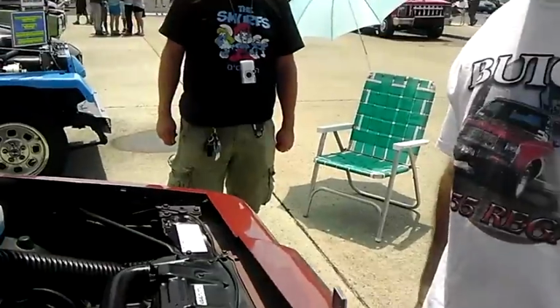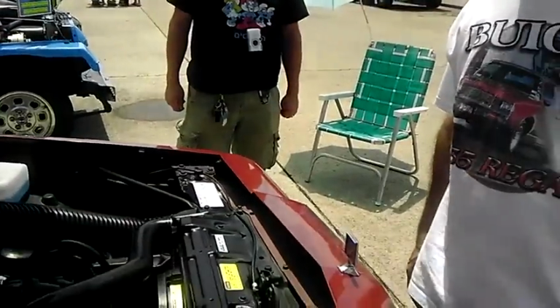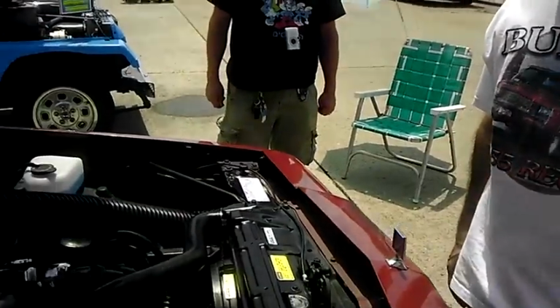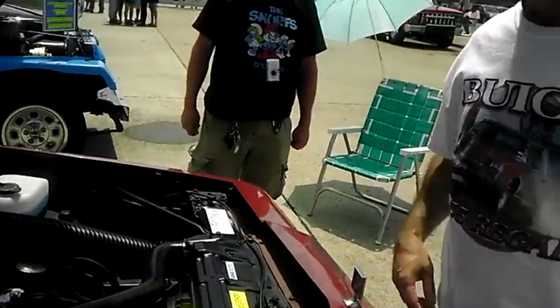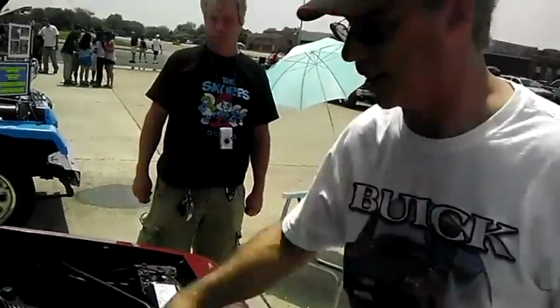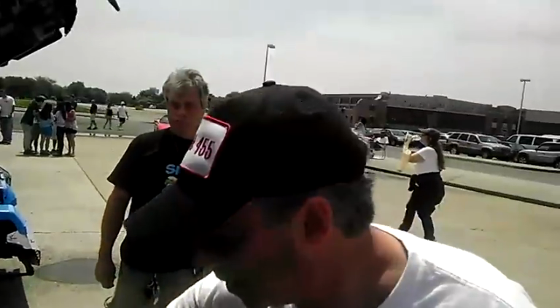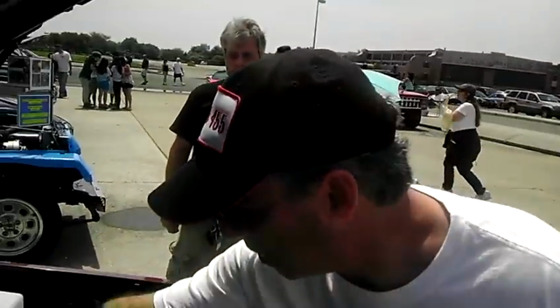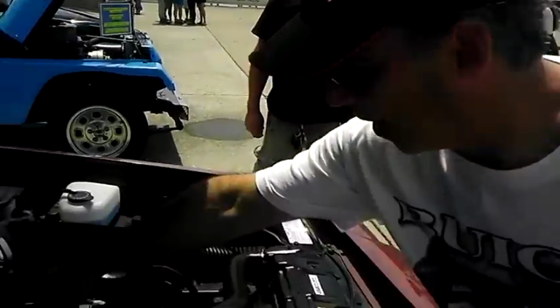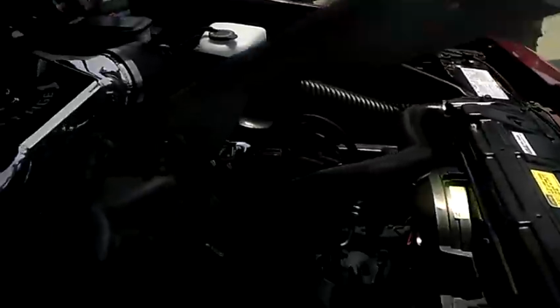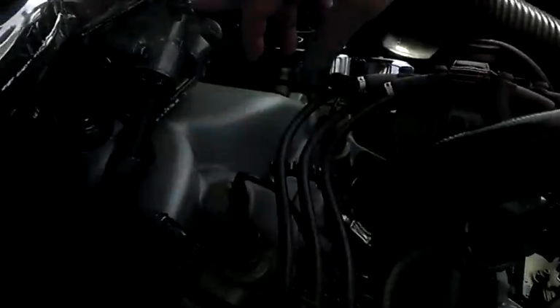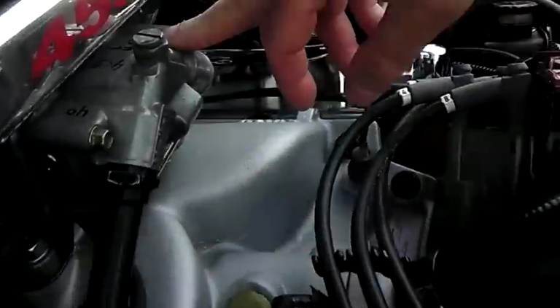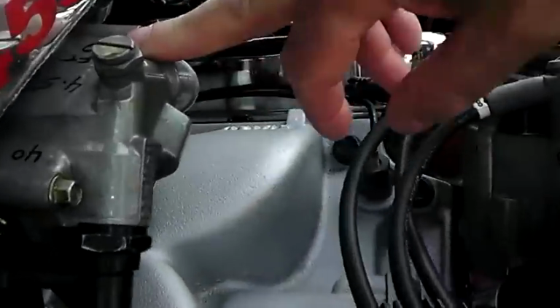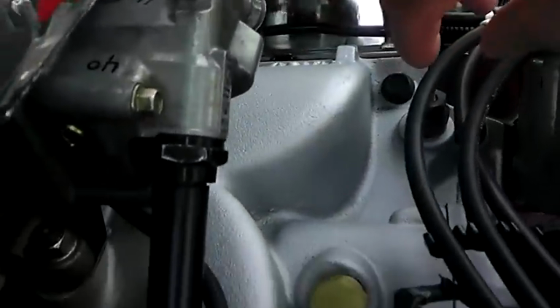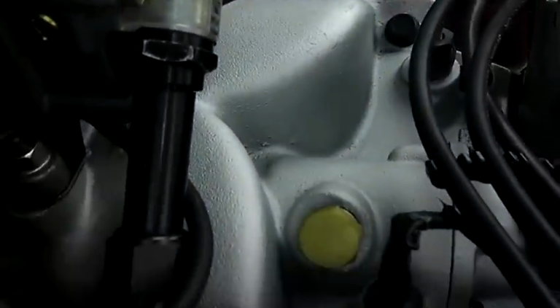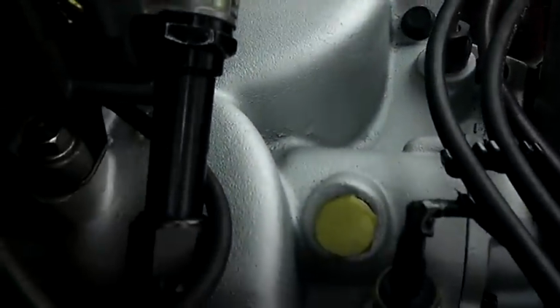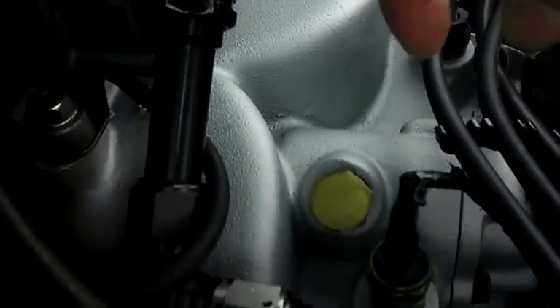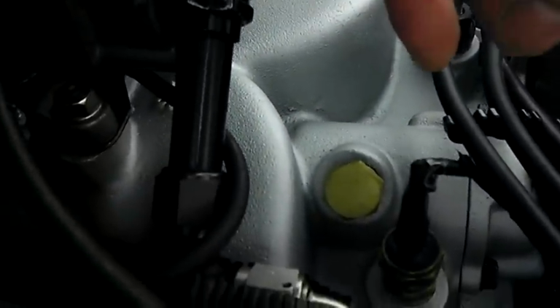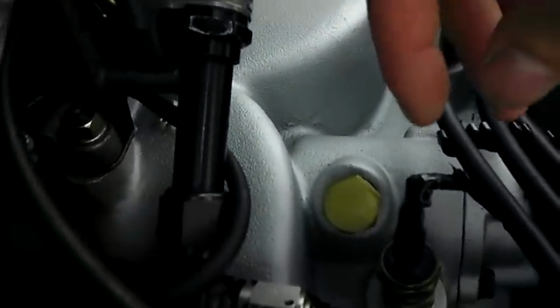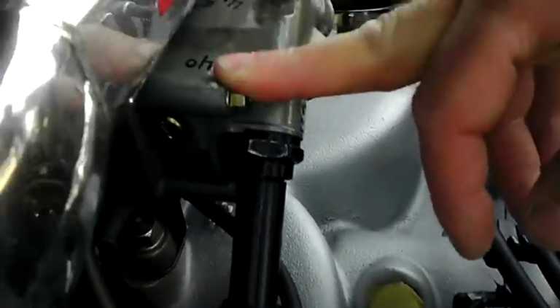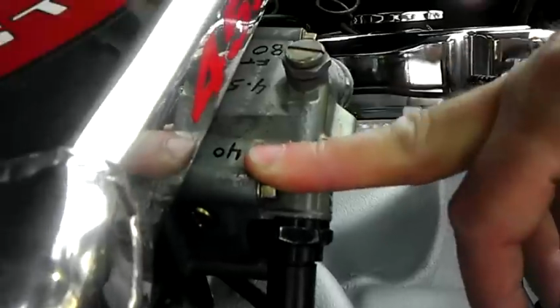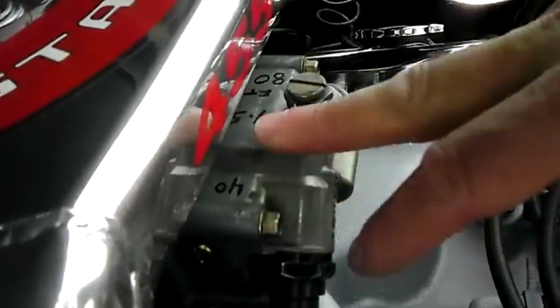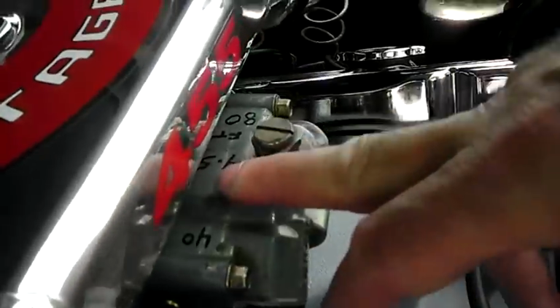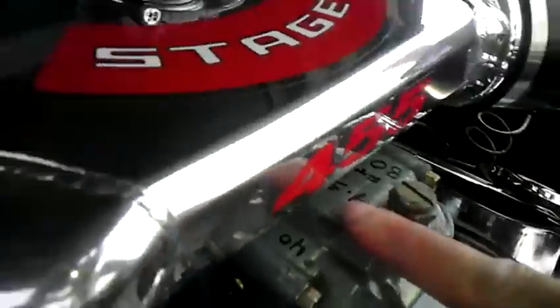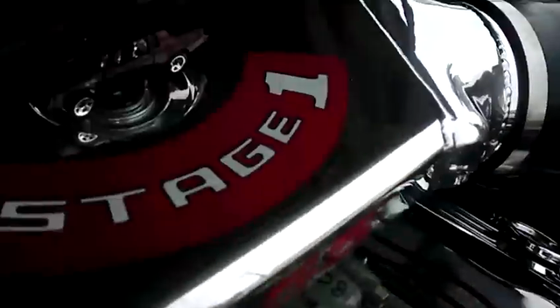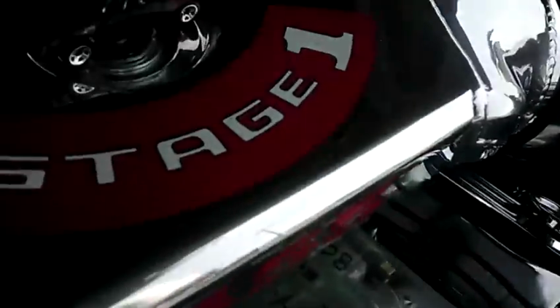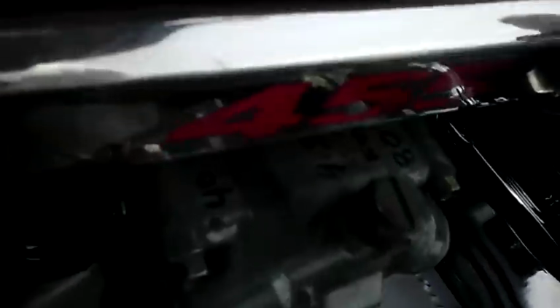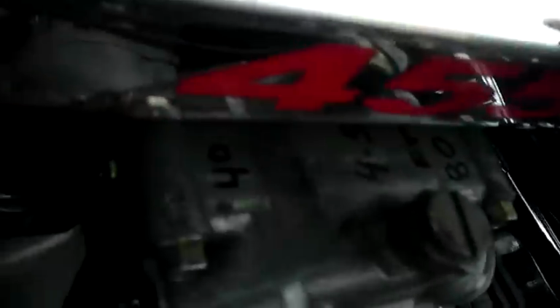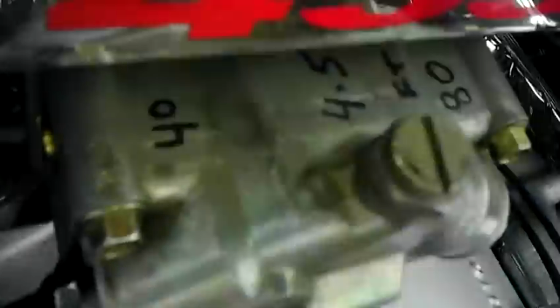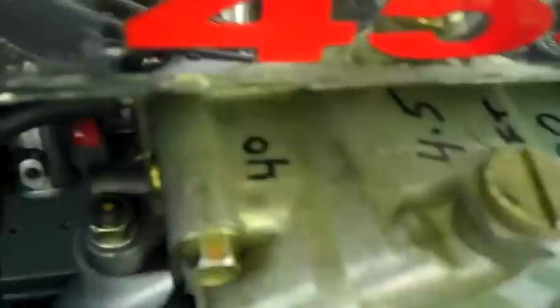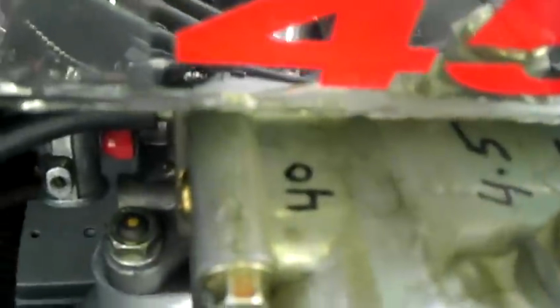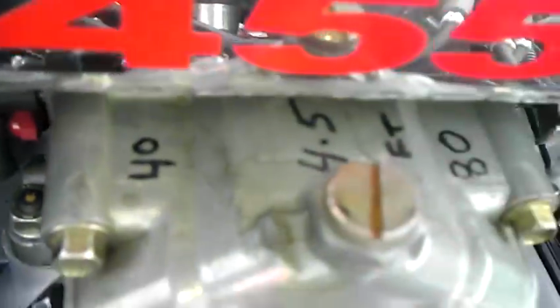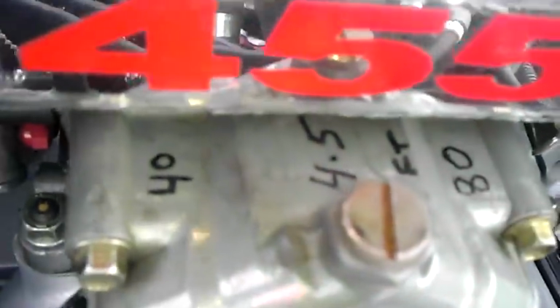These are my jet sizes — 8 jets and pump squirters are 40, and the power valve is four and a half. I started it out at 72.